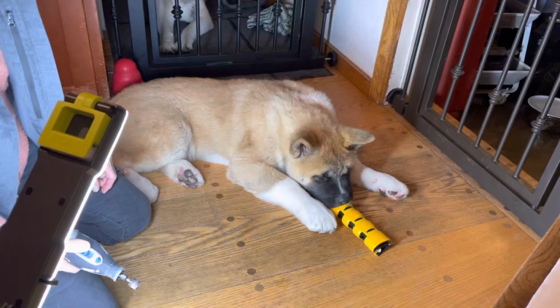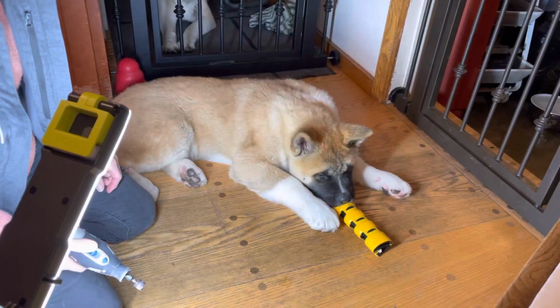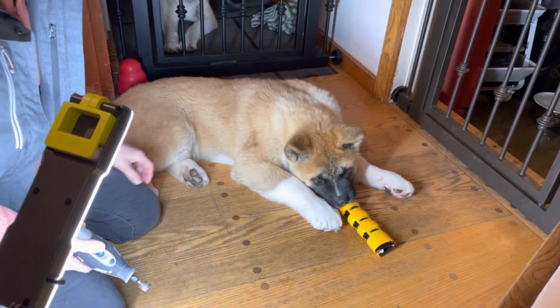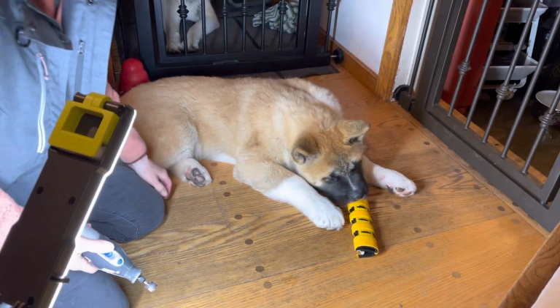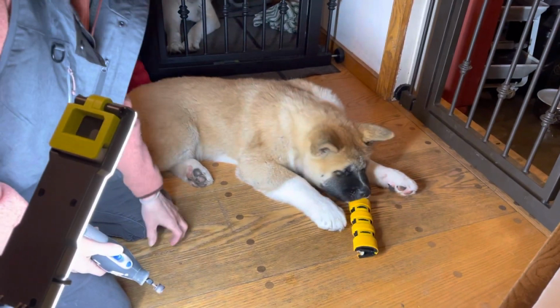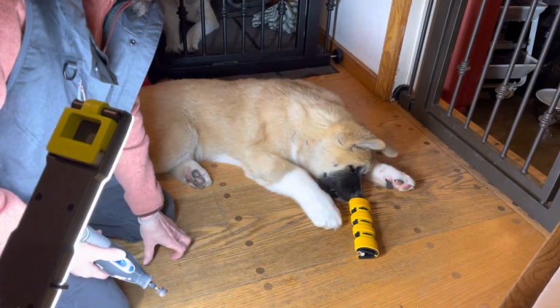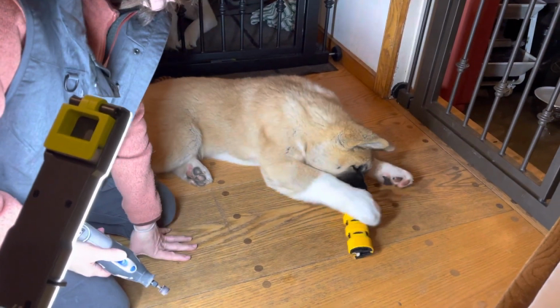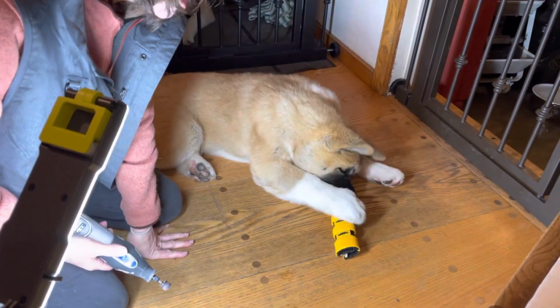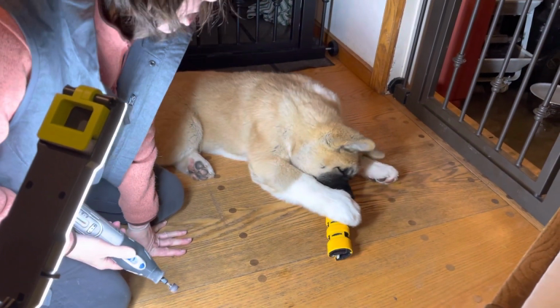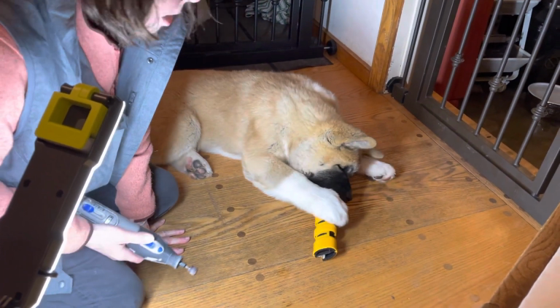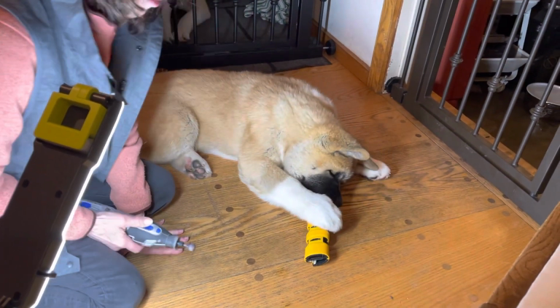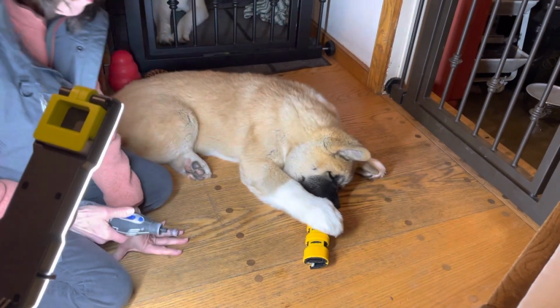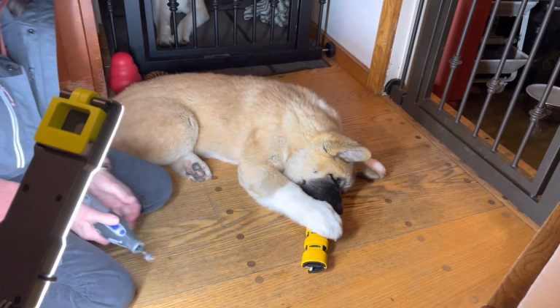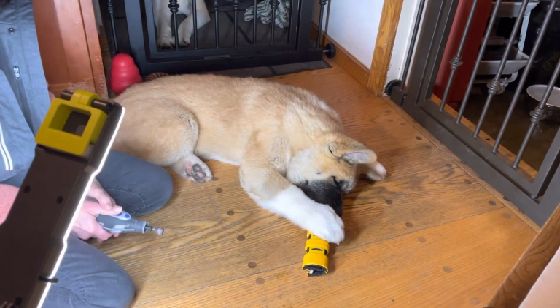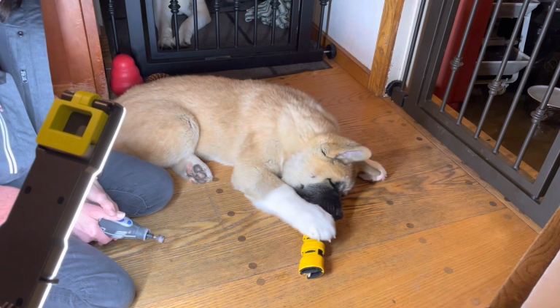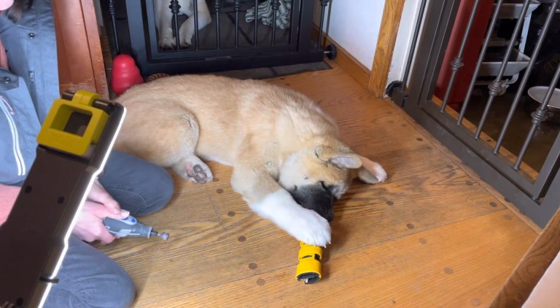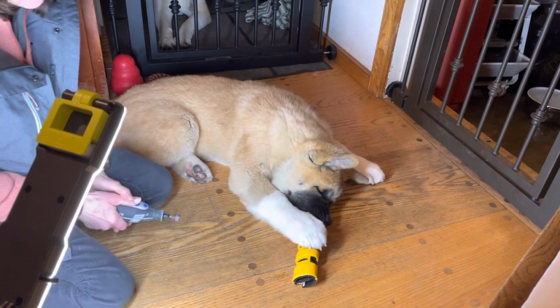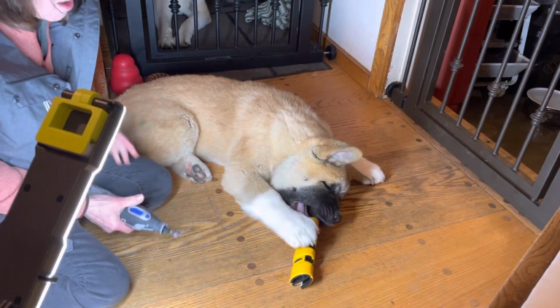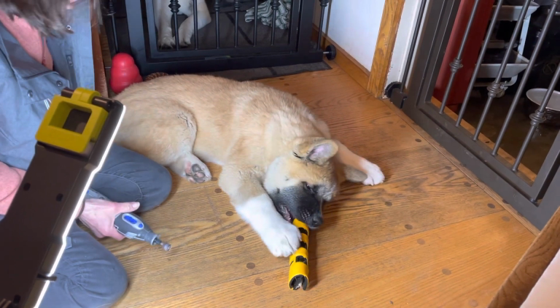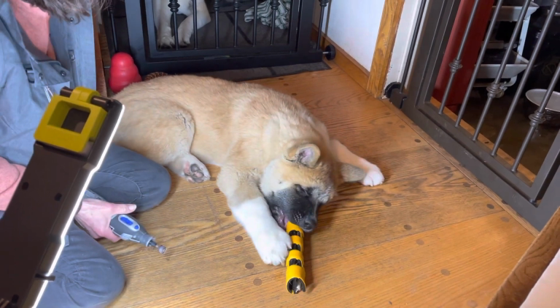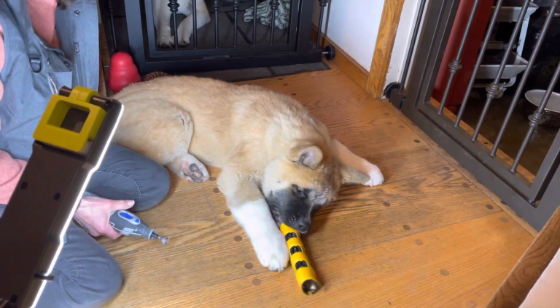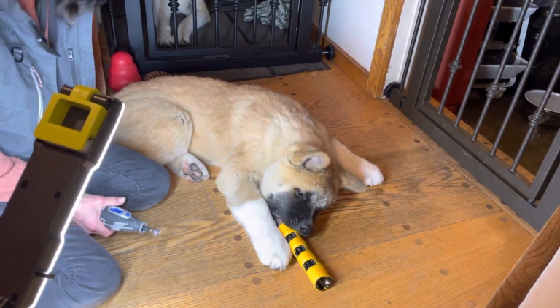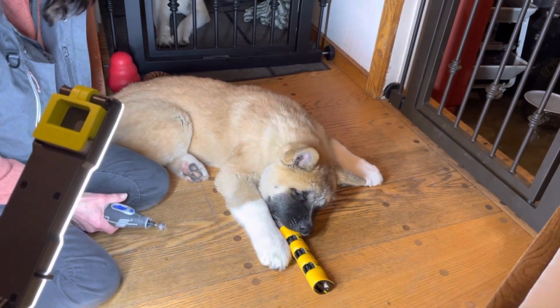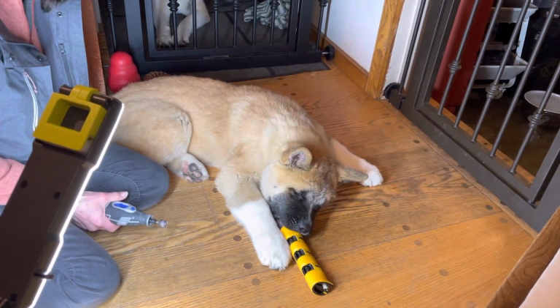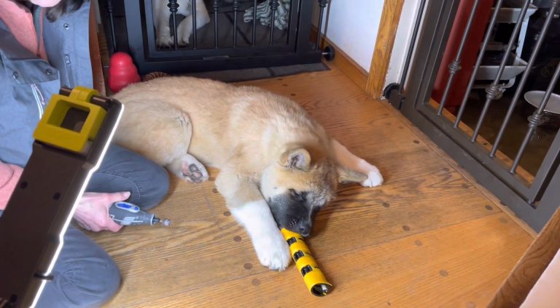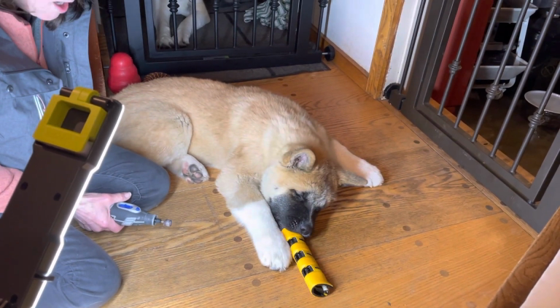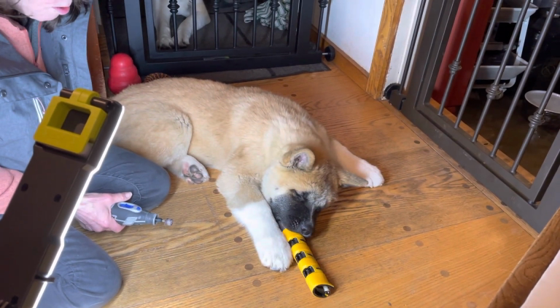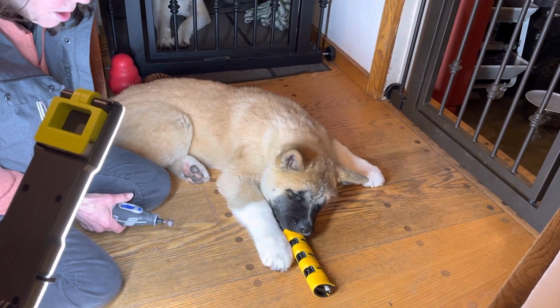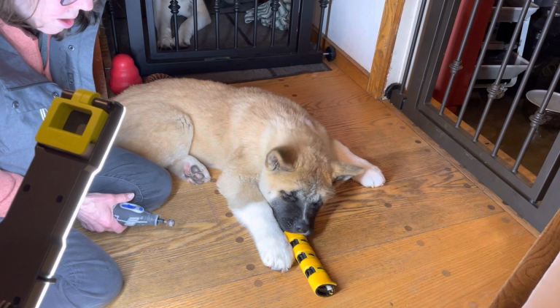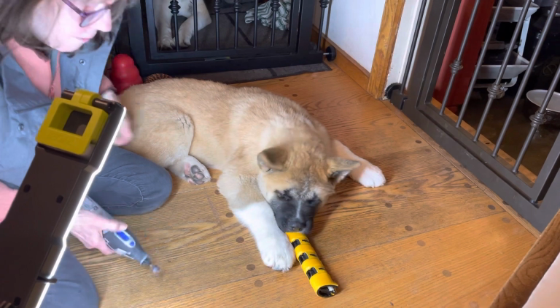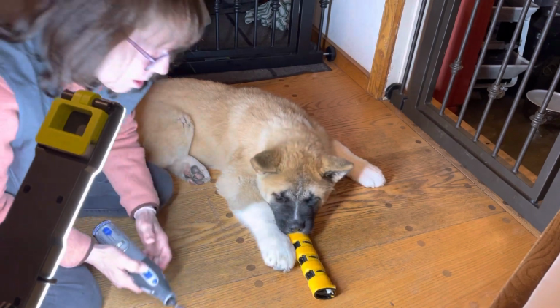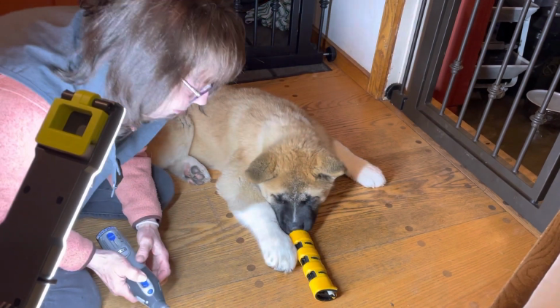I'm going to be dremeling Tadashi's nails for the very first time. He's 18 weeks old — 18 weeks, I think, 3 days old. So I've never done it before.